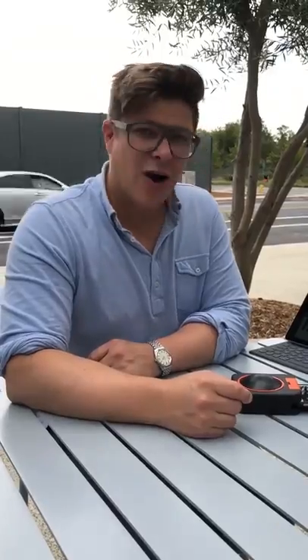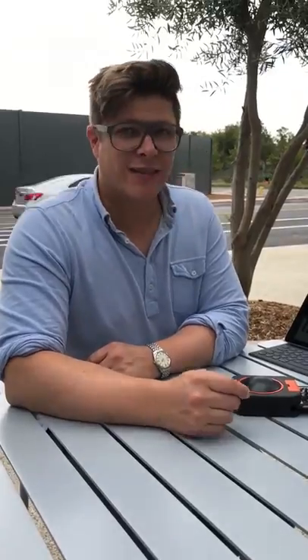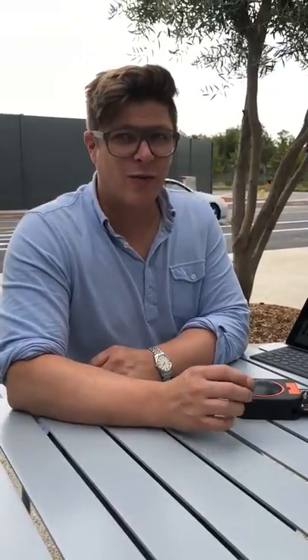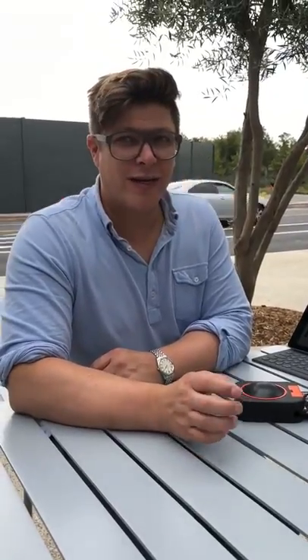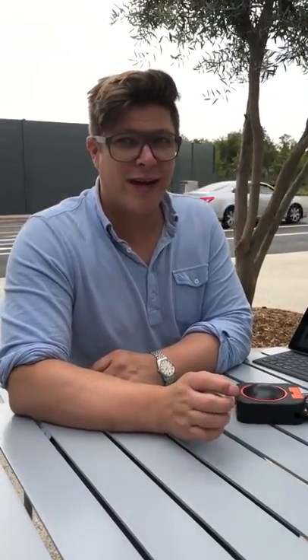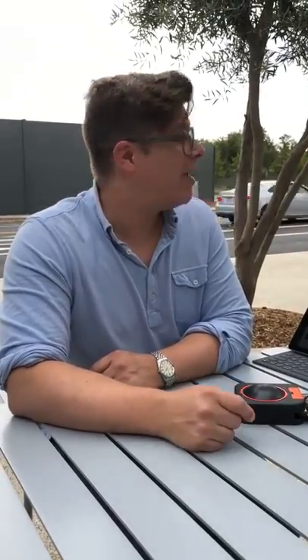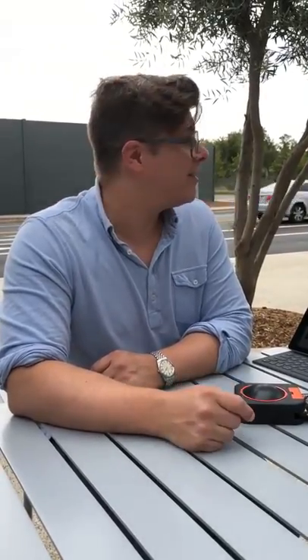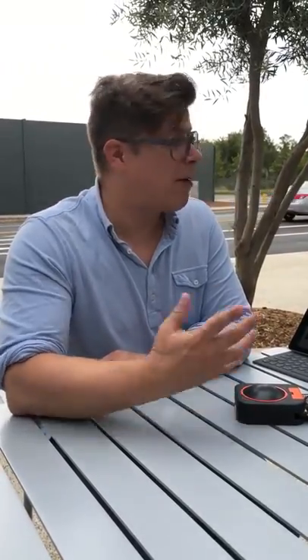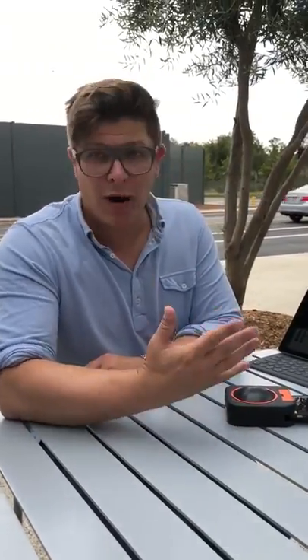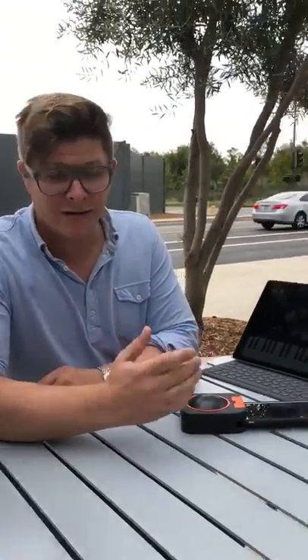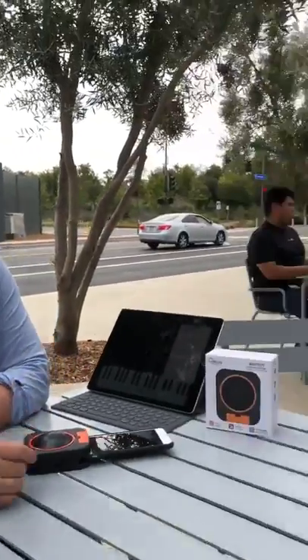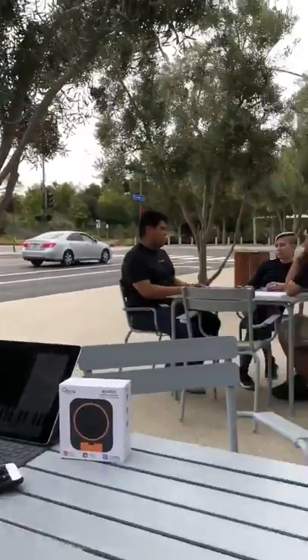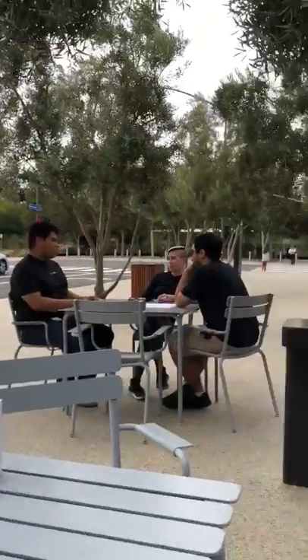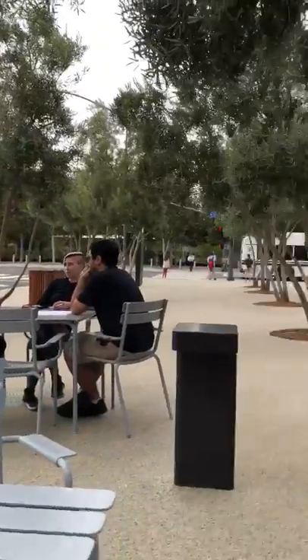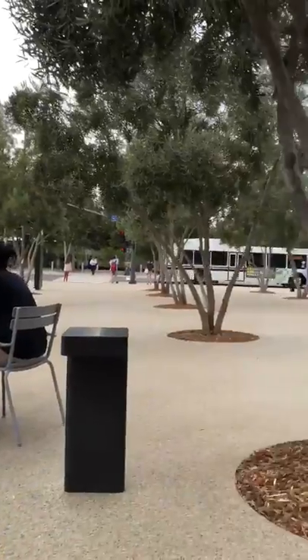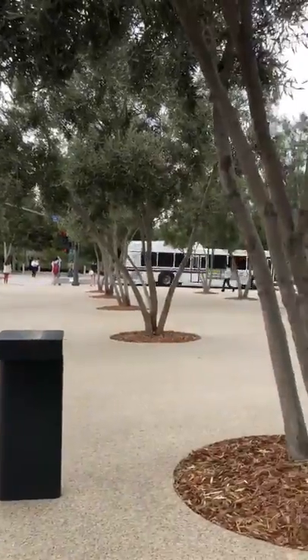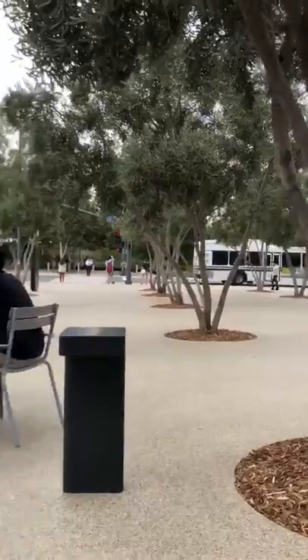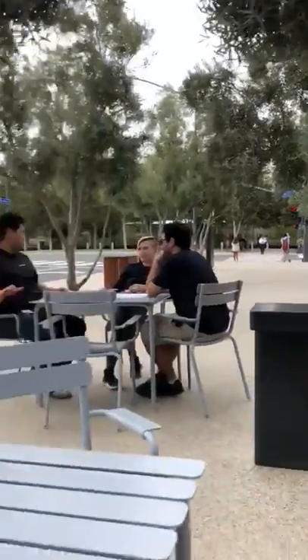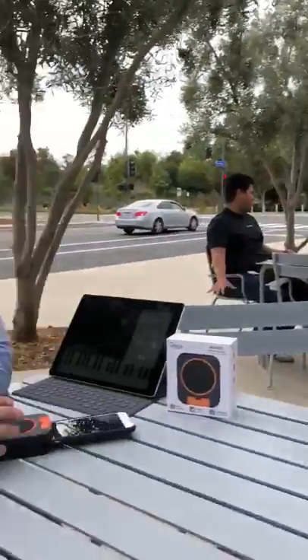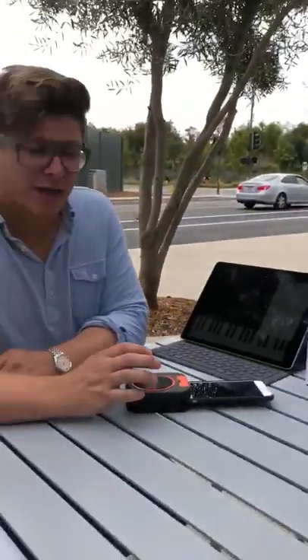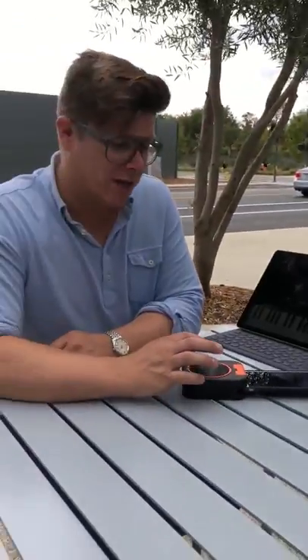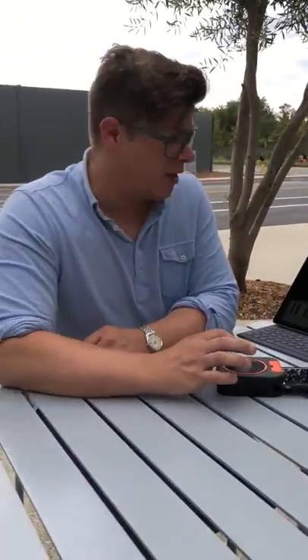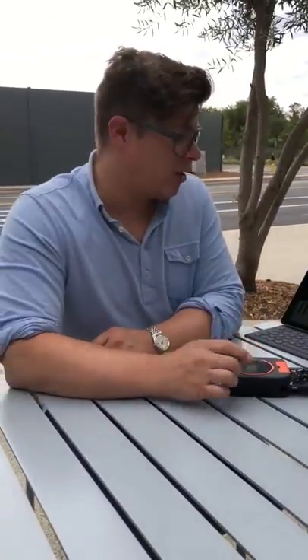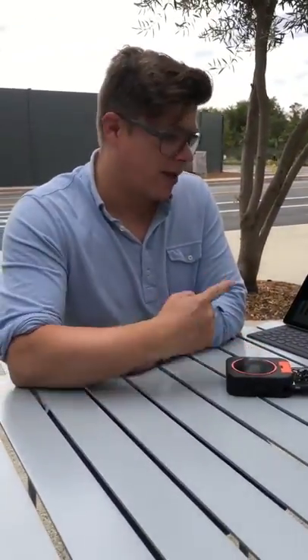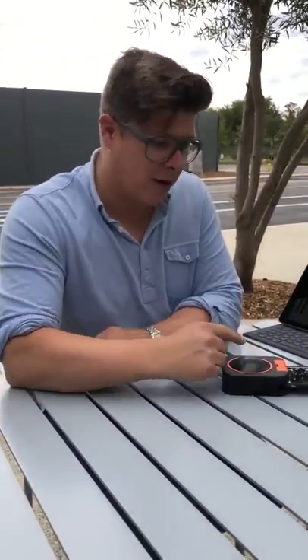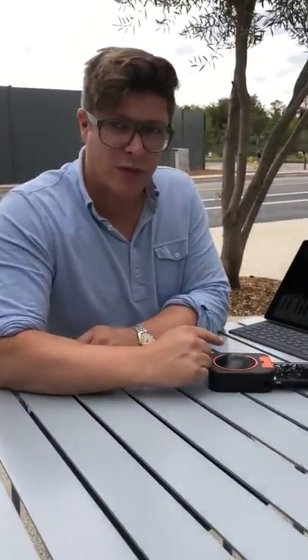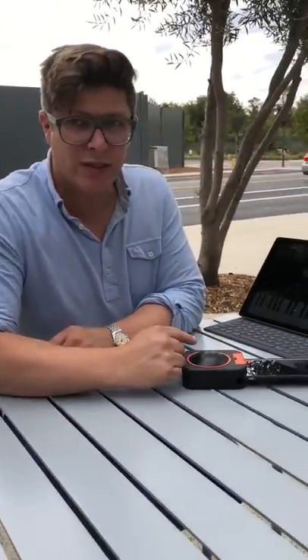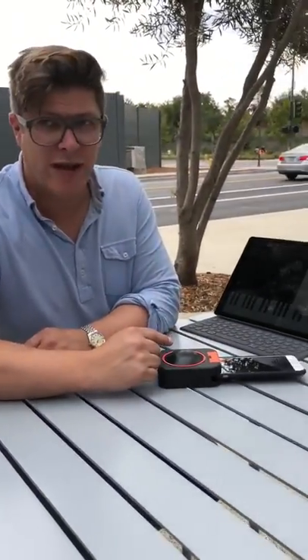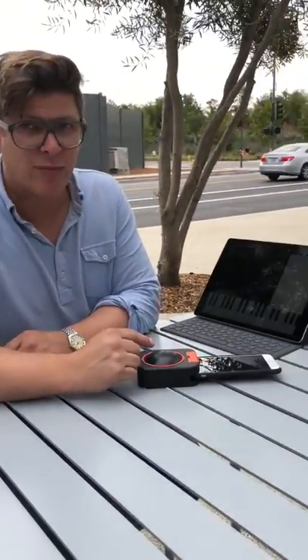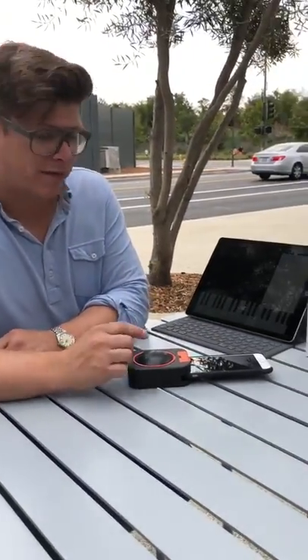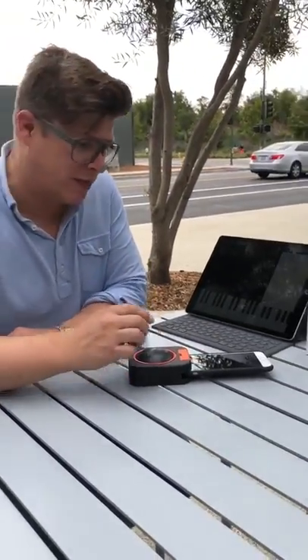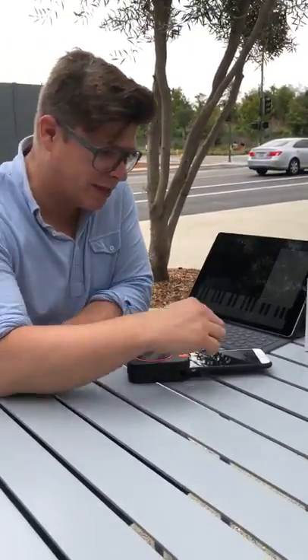Okay, so we're here at Apple Park, which is very exciting. It's a lovely day in California. I'll show you a quick hookup with Squidge to GarageBand.